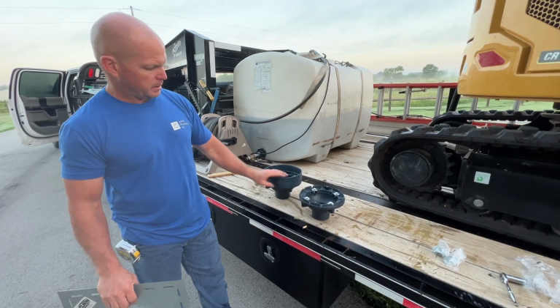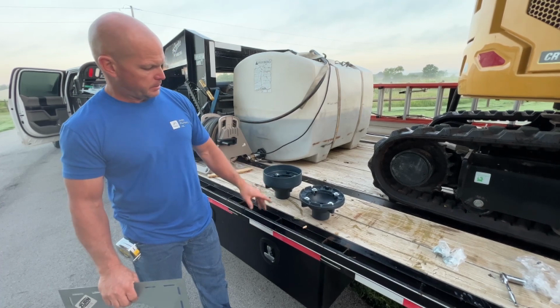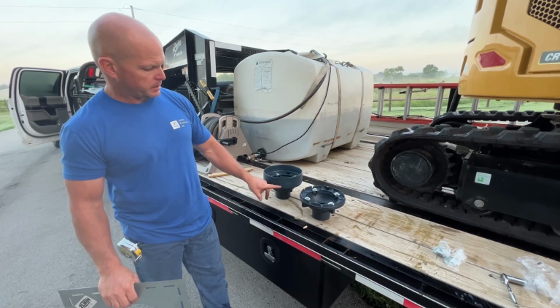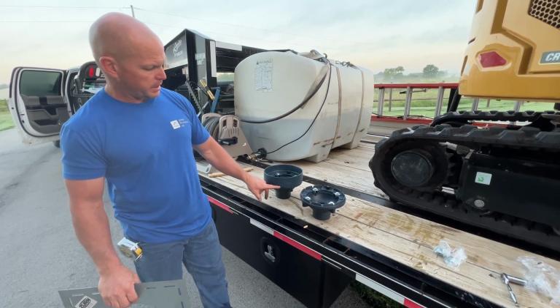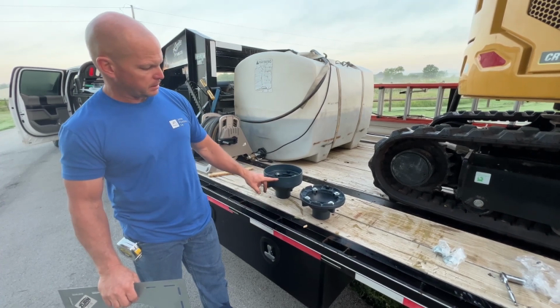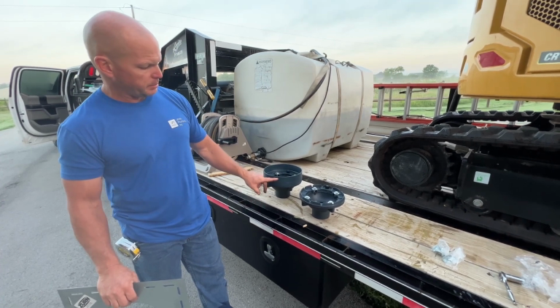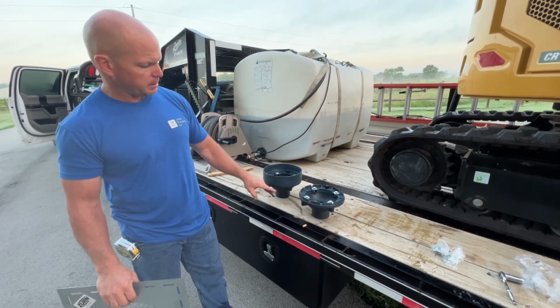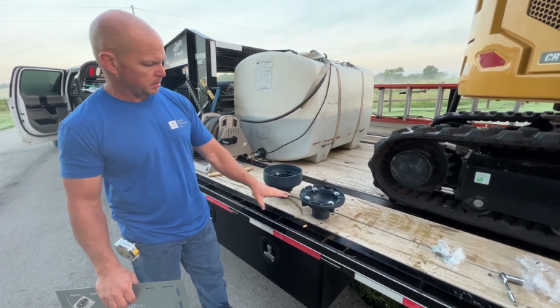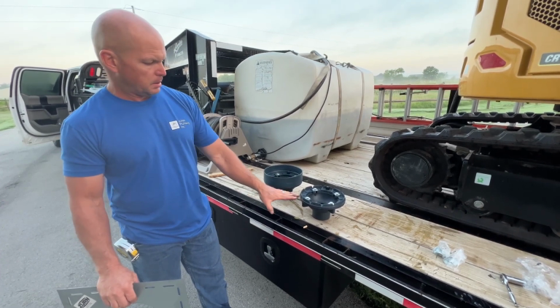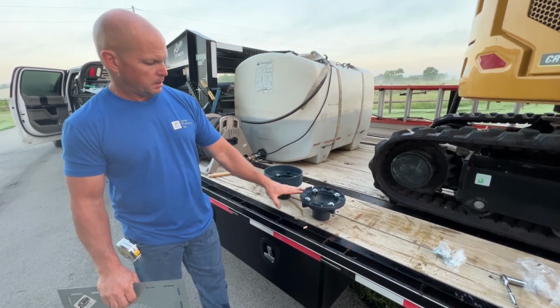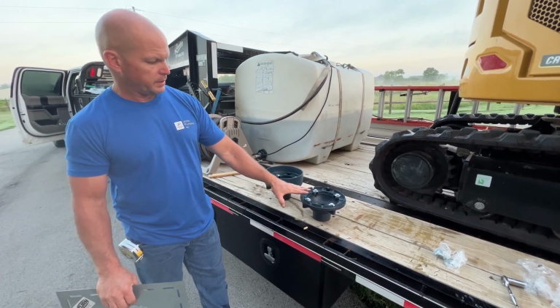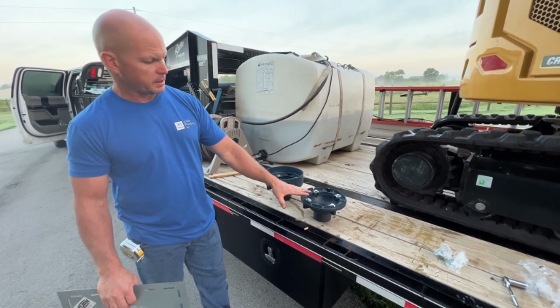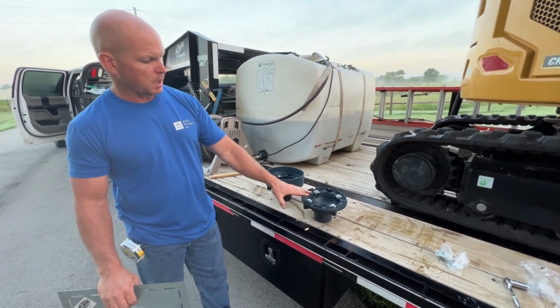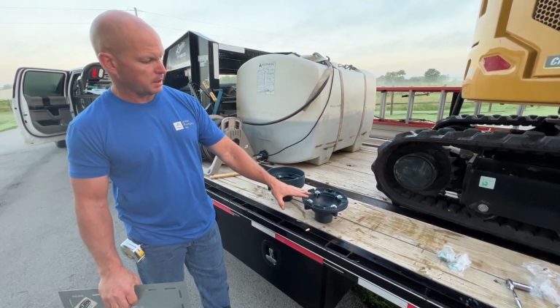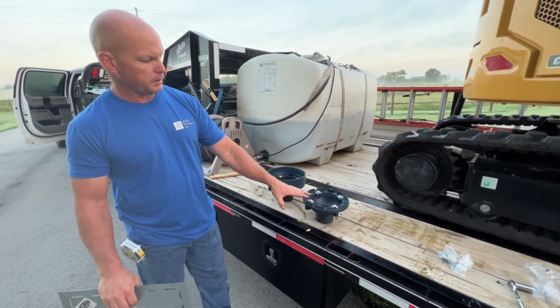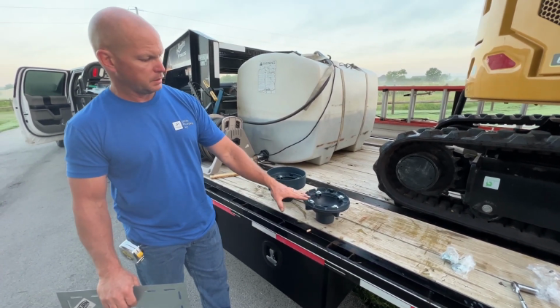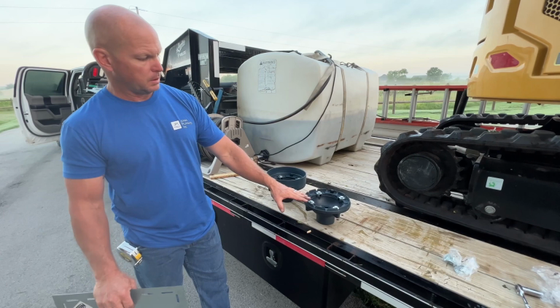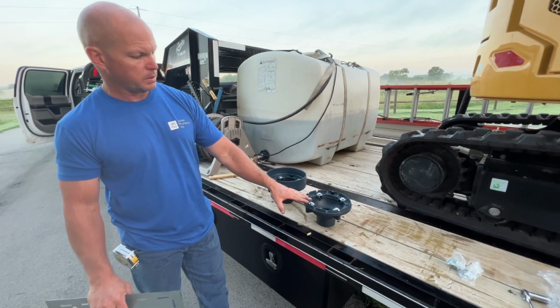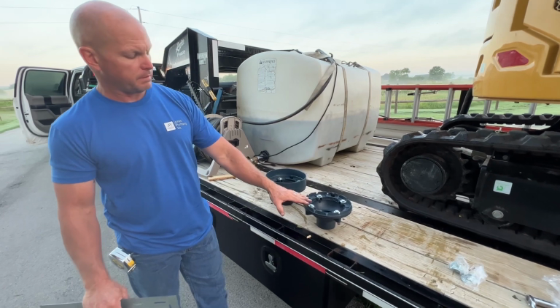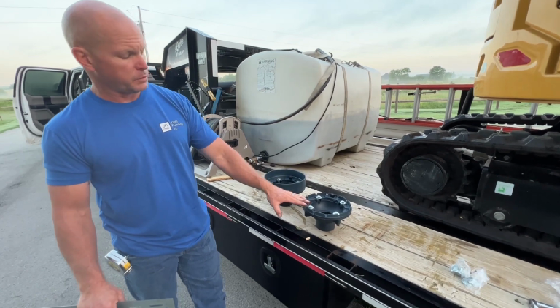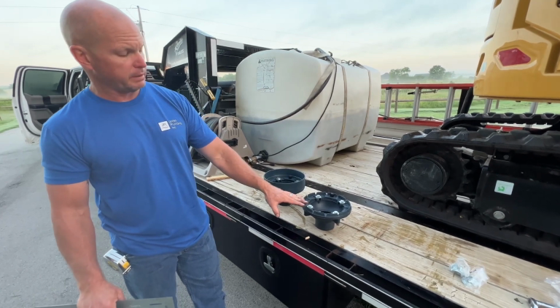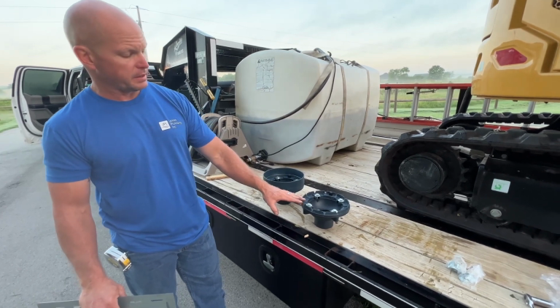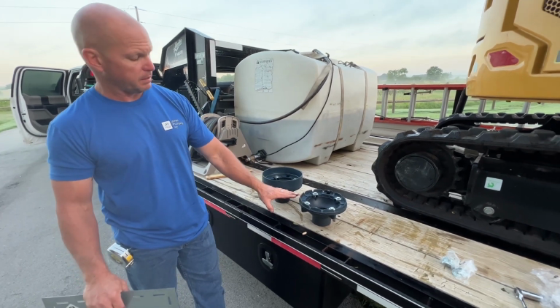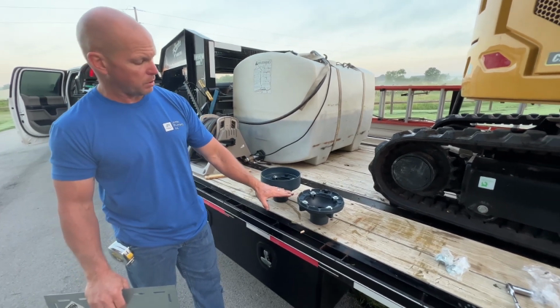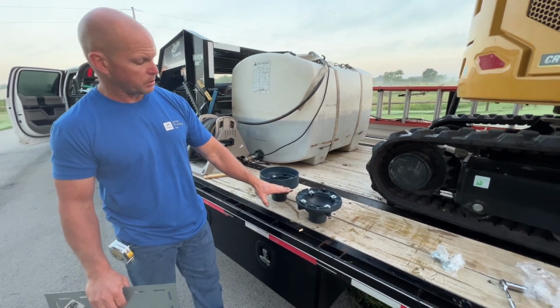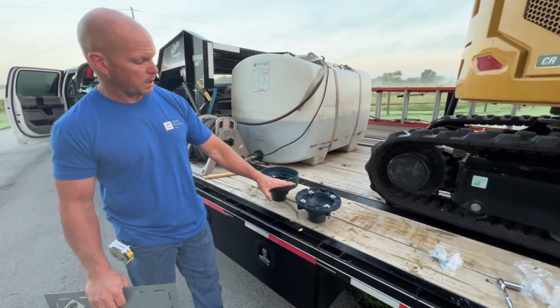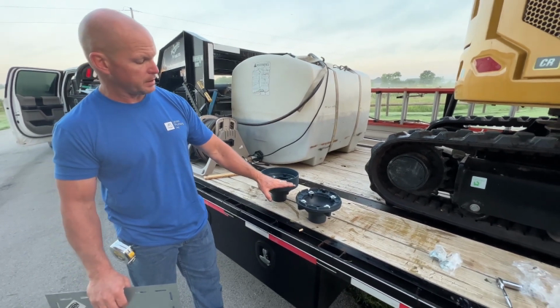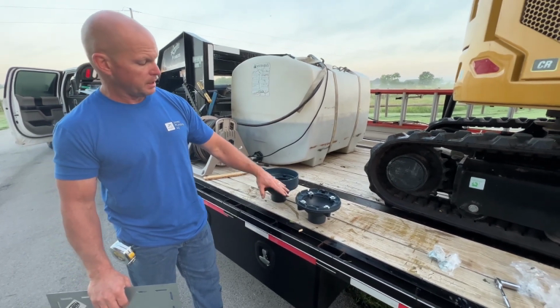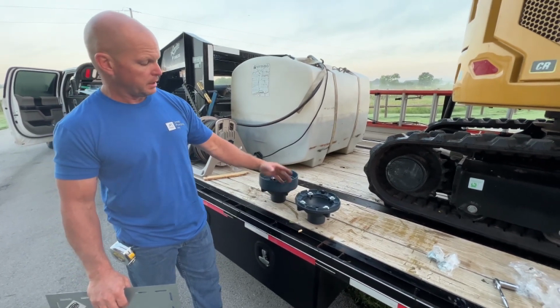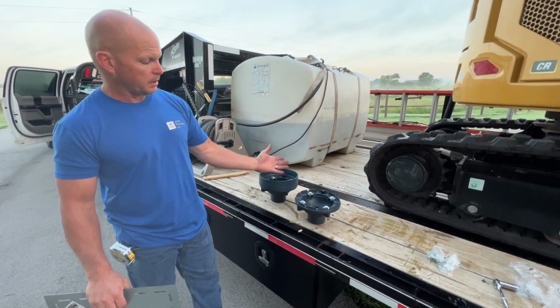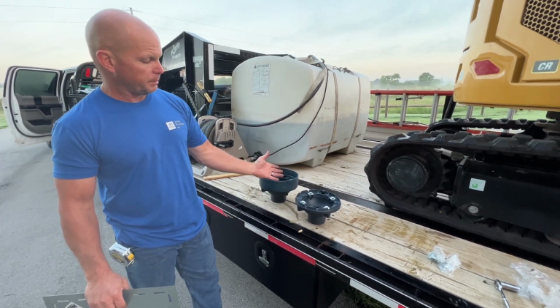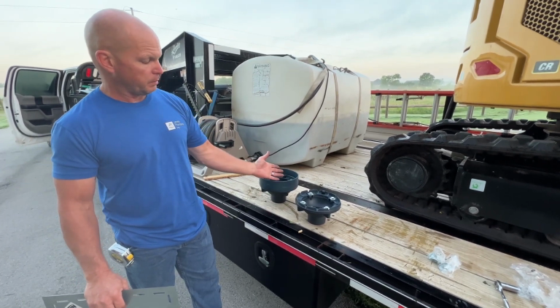As you can see, it has a lip here. If this gets blocked up or it's not draining fast enough, water is going to rise and then go up and over.